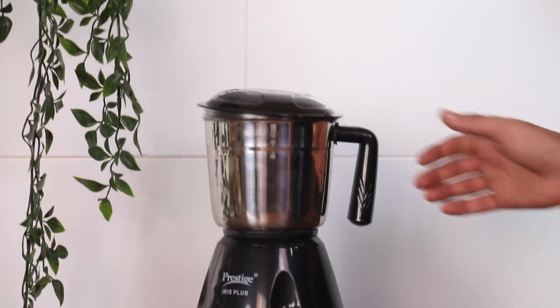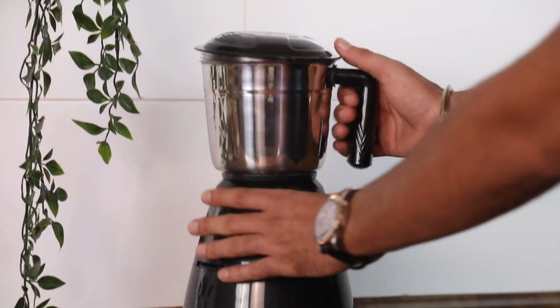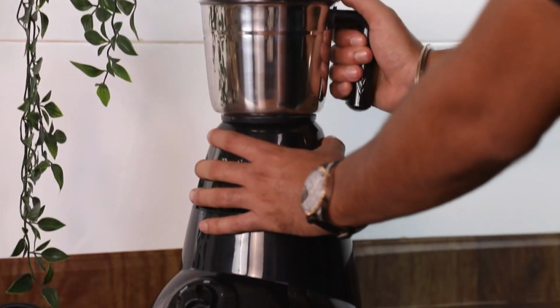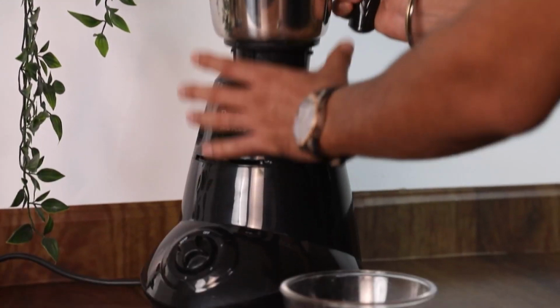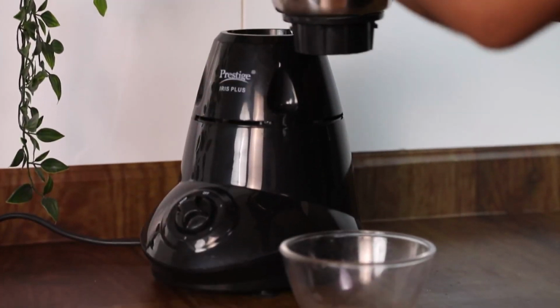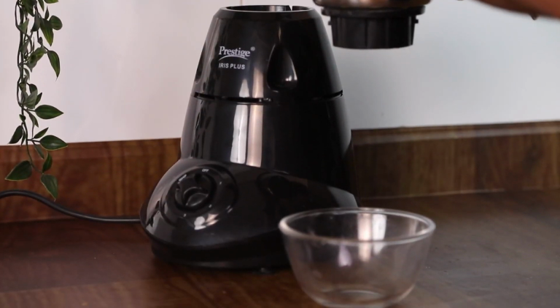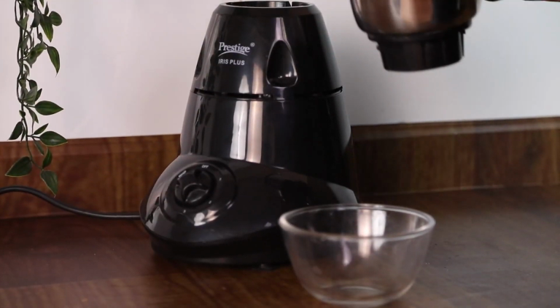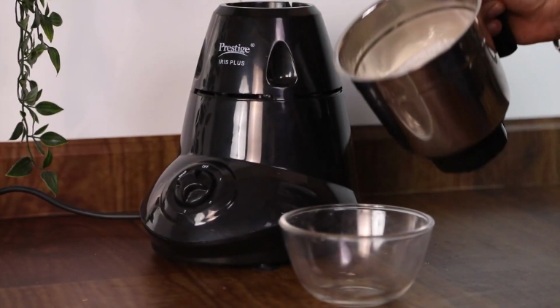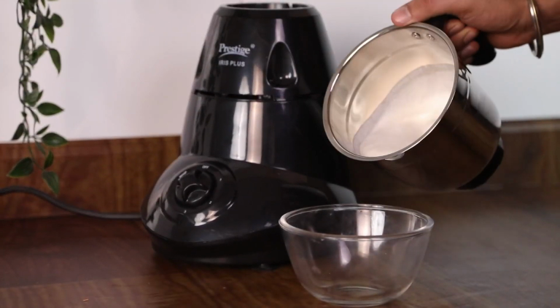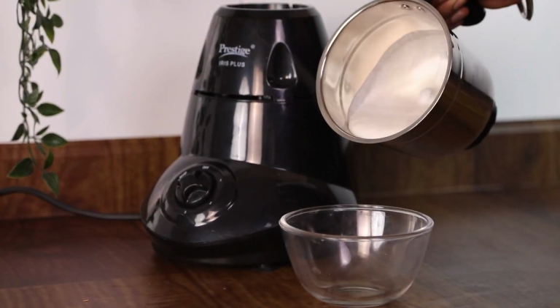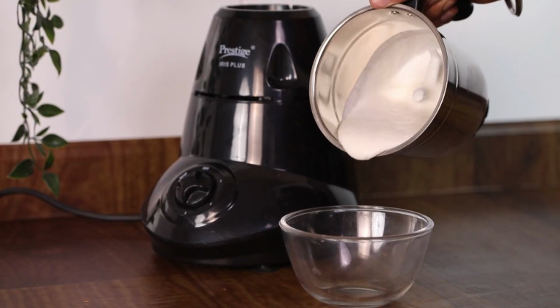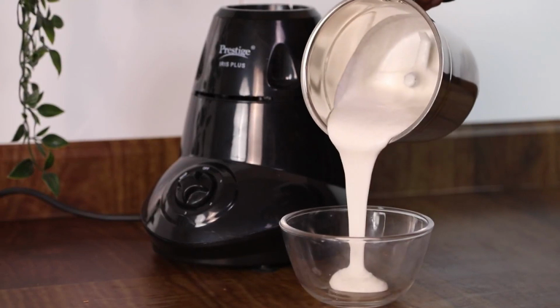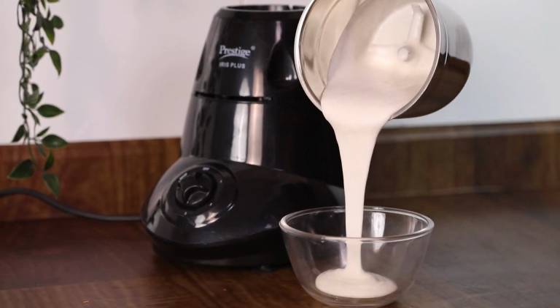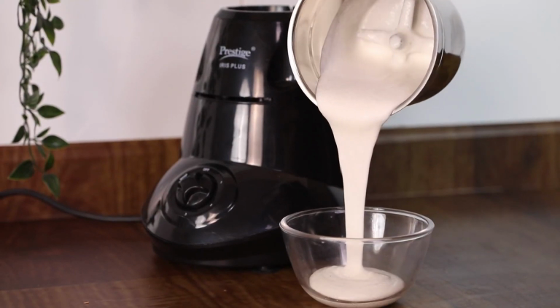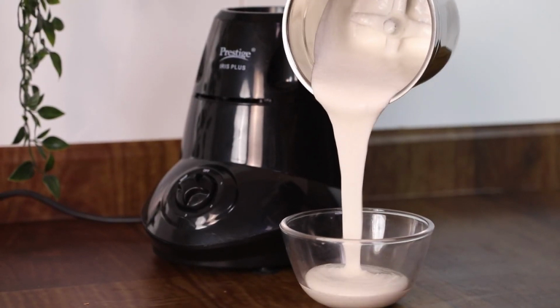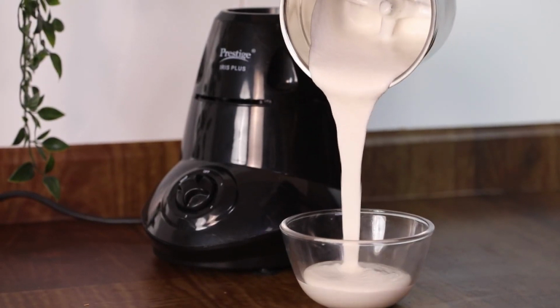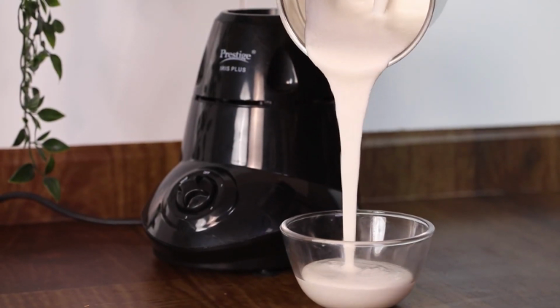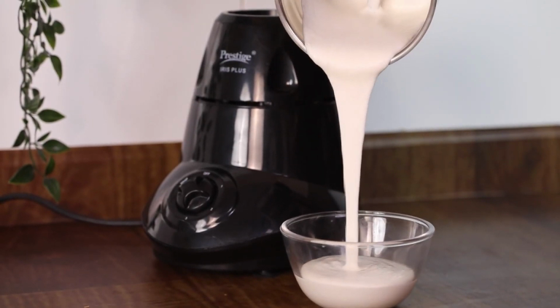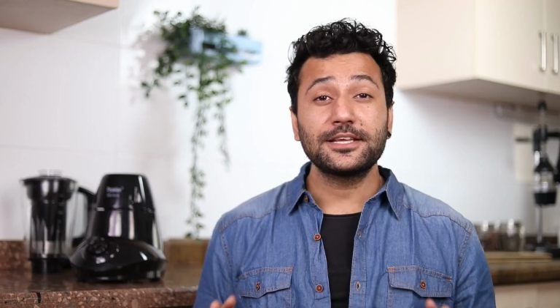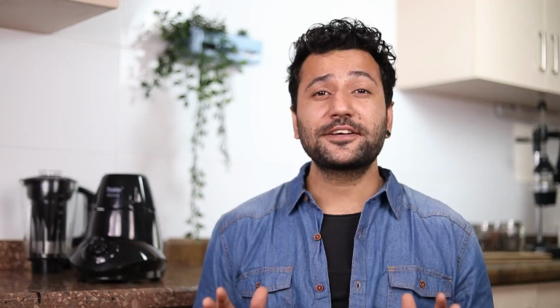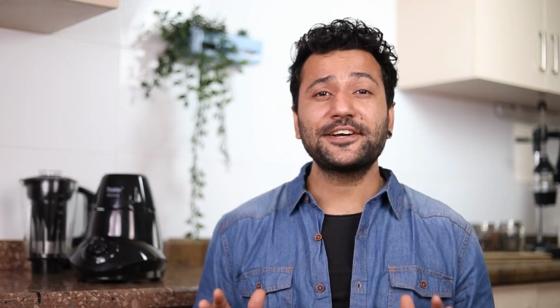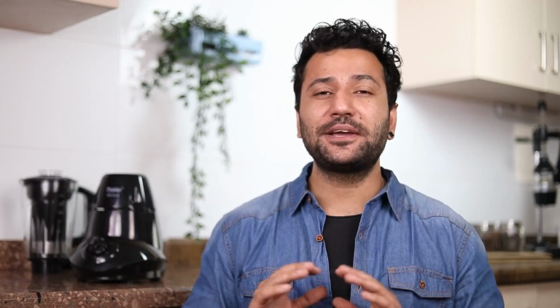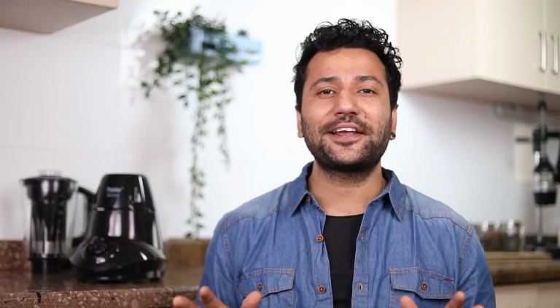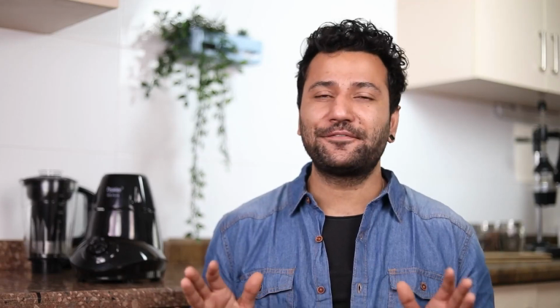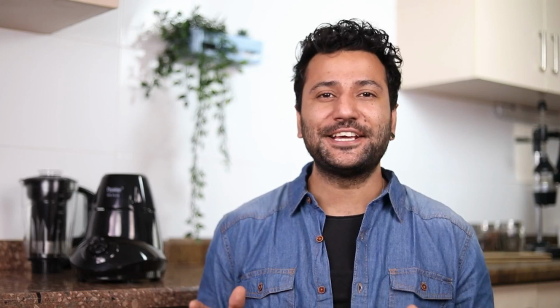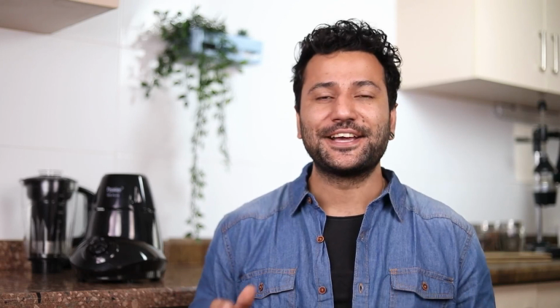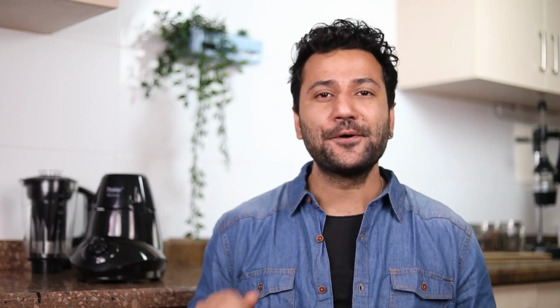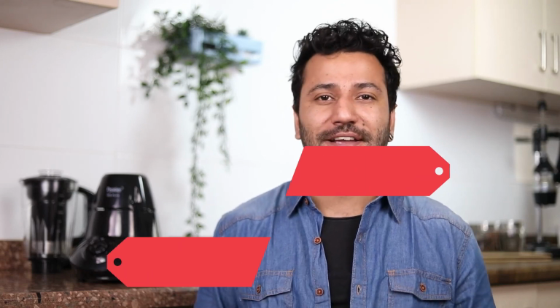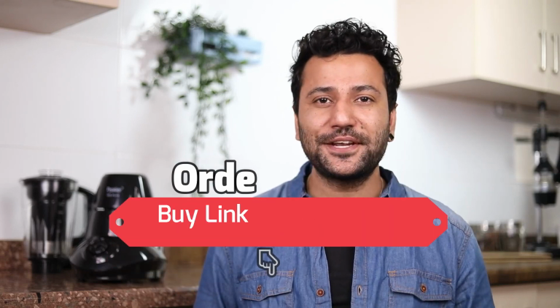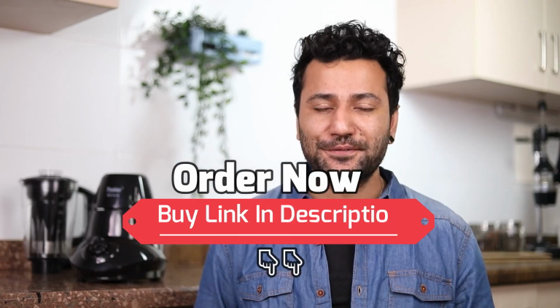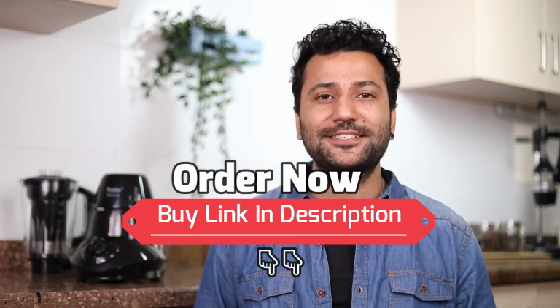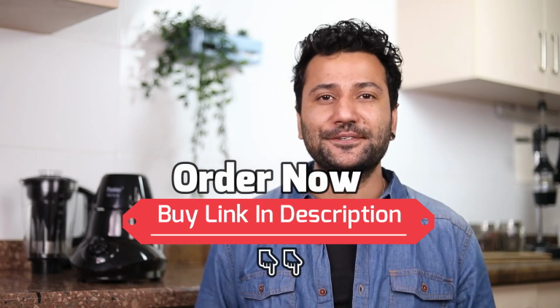Lastly, the Prestige Iris Plus Mixer Grinder features a pure copper winding motor for efficient grinding. This mixer grinder has made my life very easy. I hope you find this video useful. See you soon.